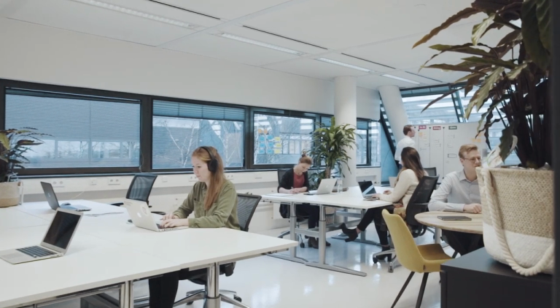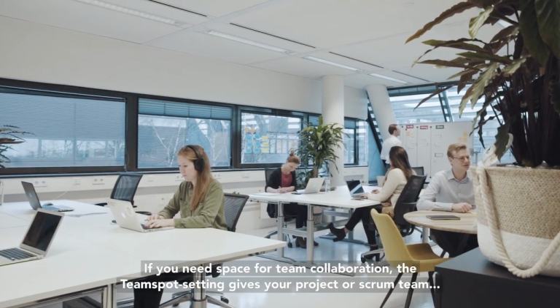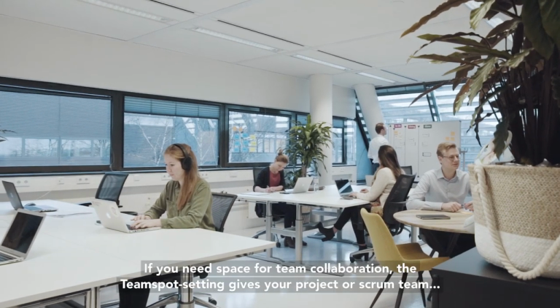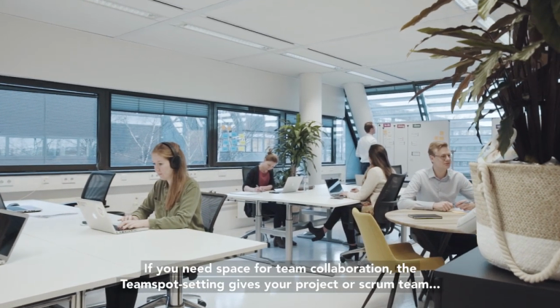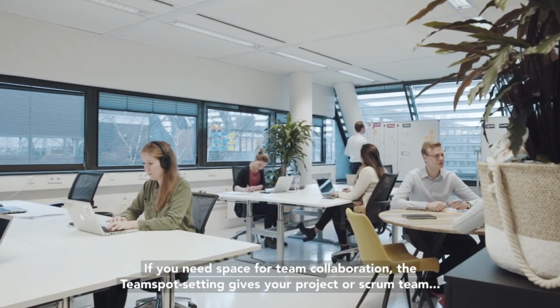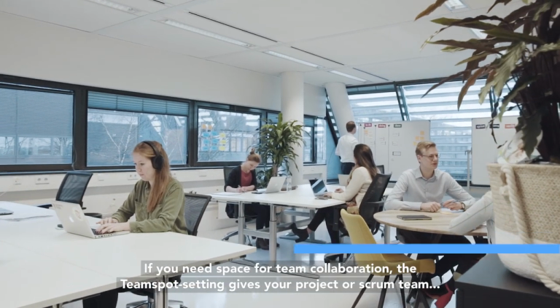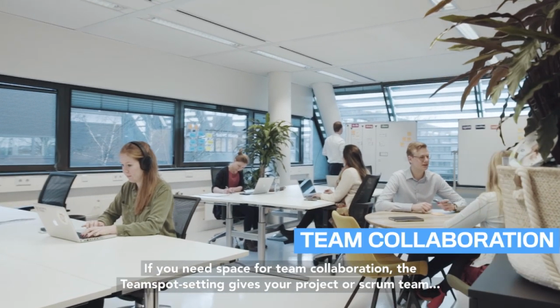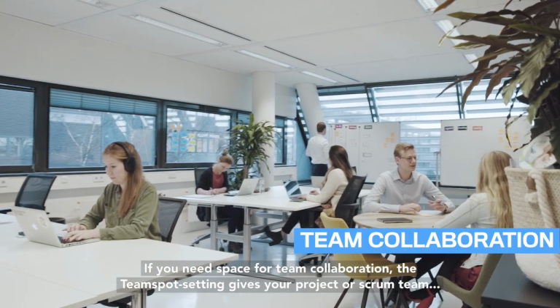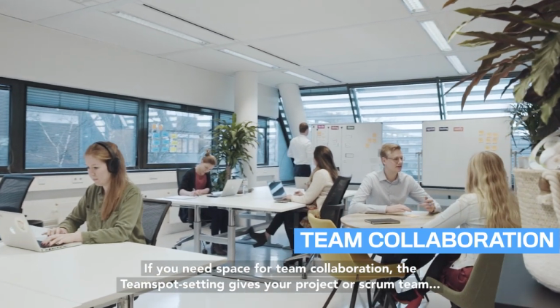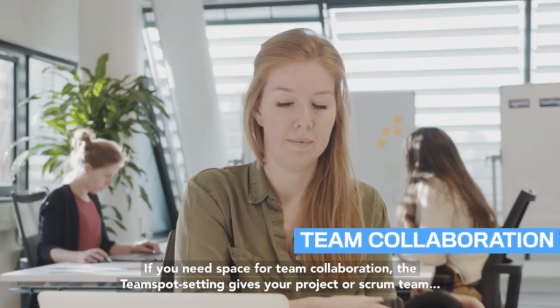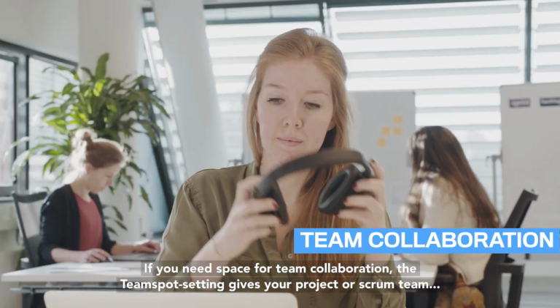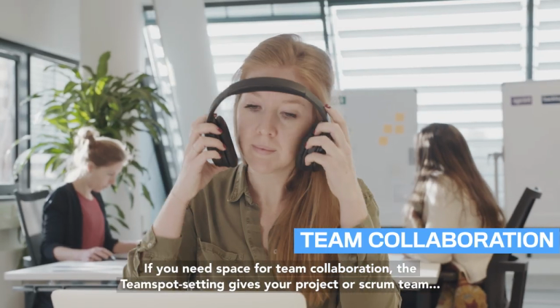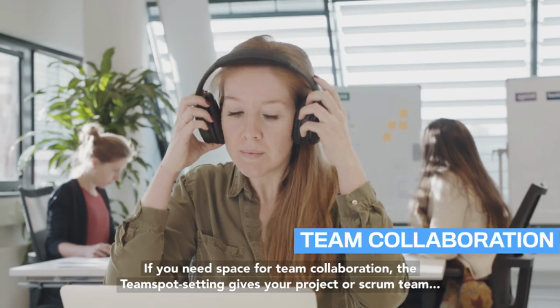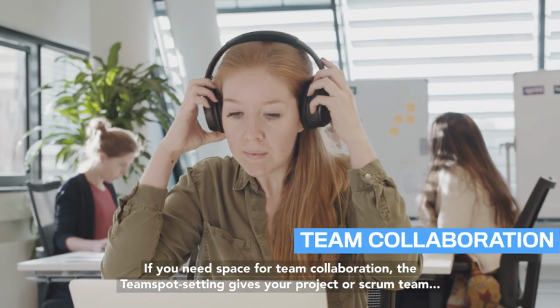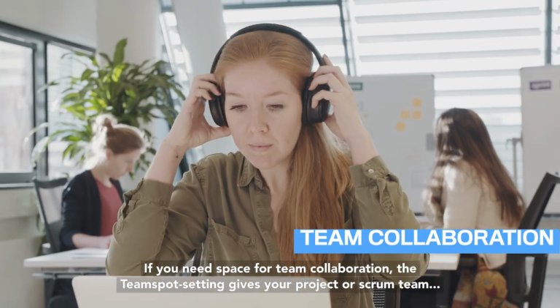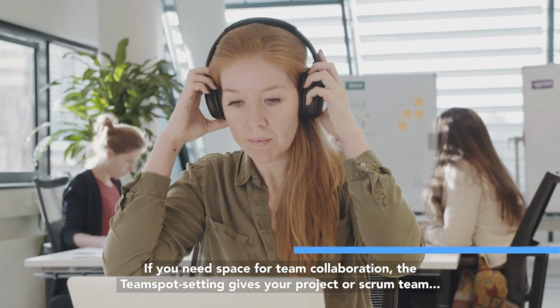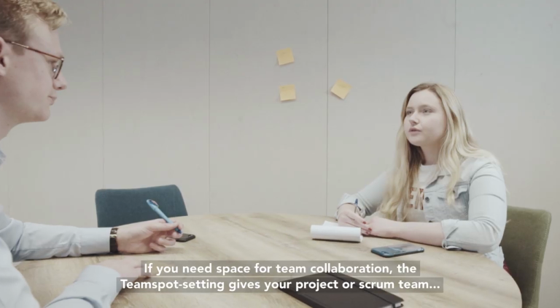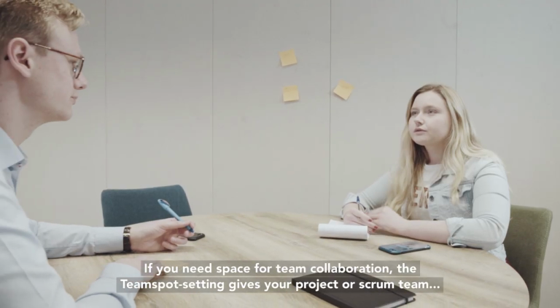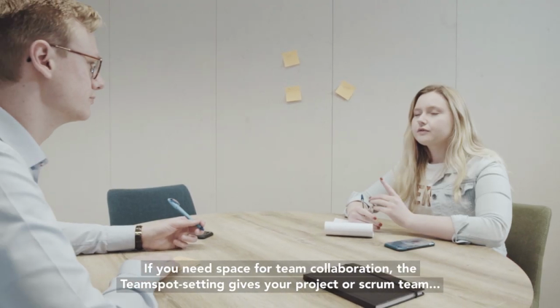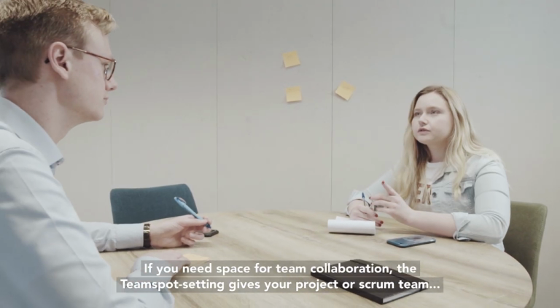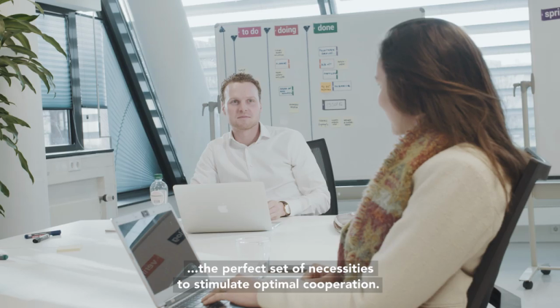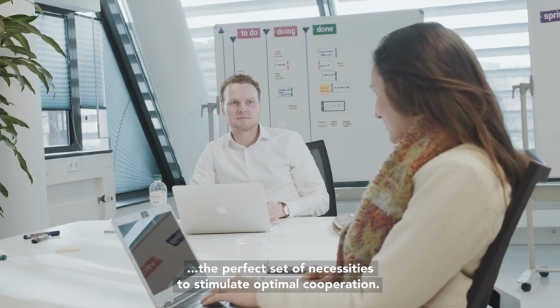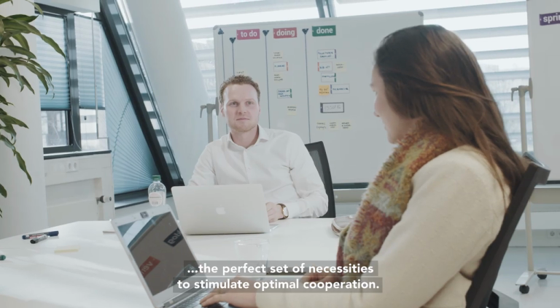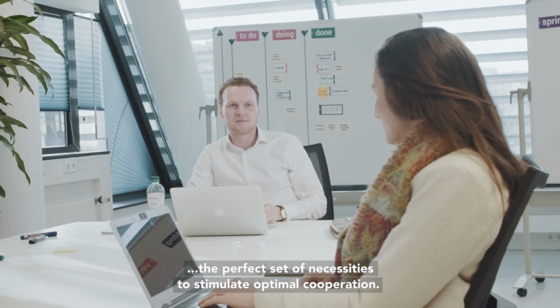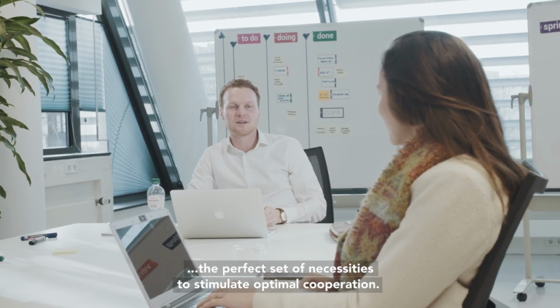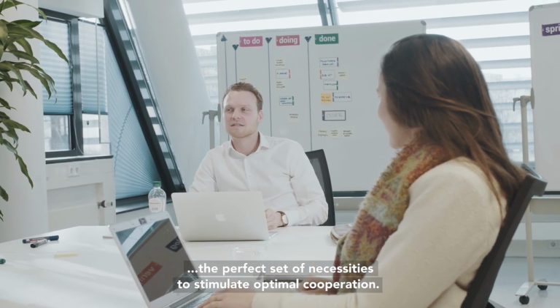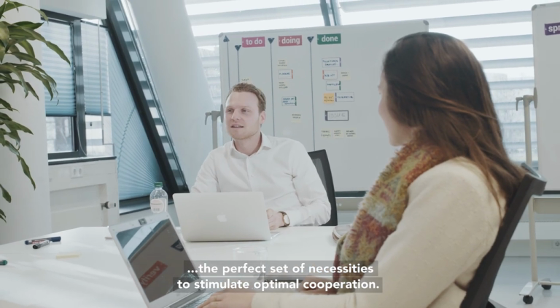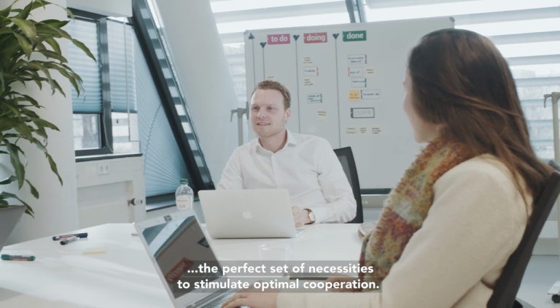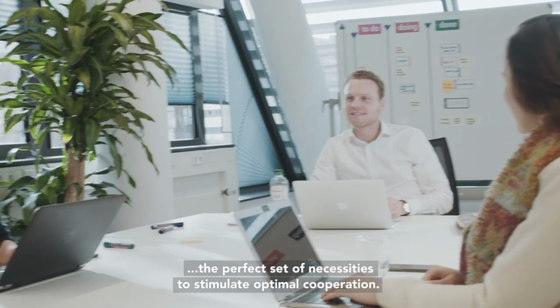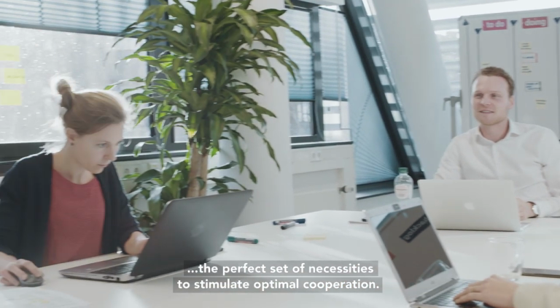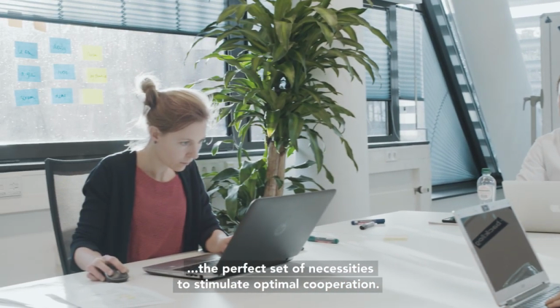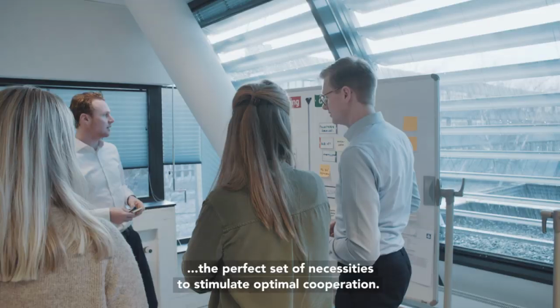If you need space for team collaboration, the team spot setting gives your project or scrum team the perfect set of necessities to stimulate optimal cooperation.